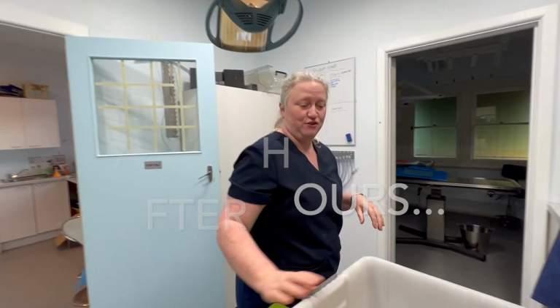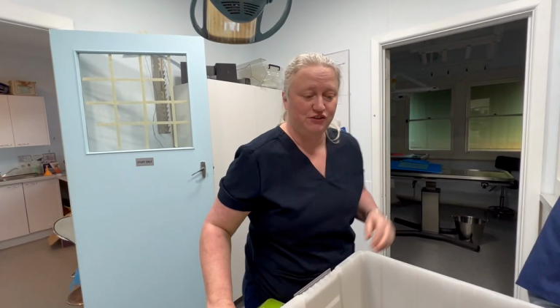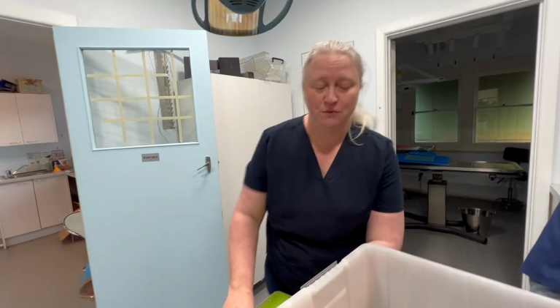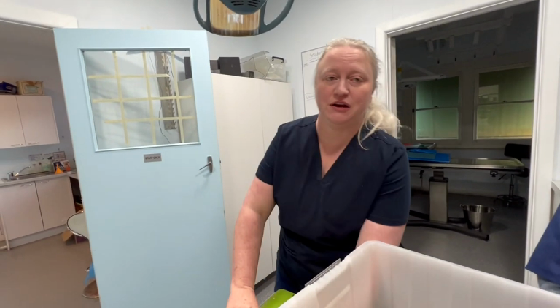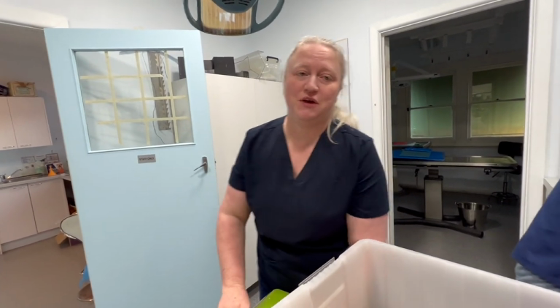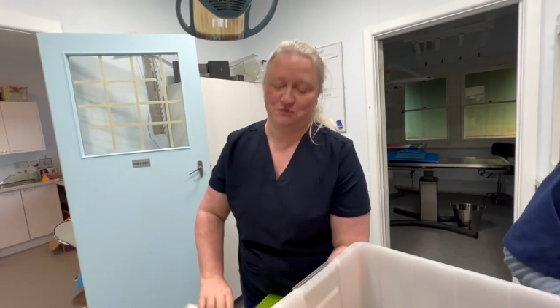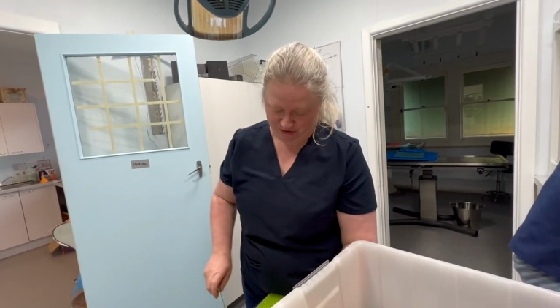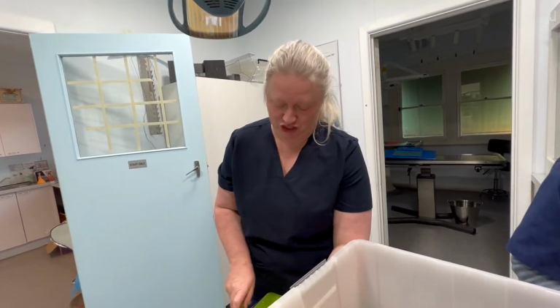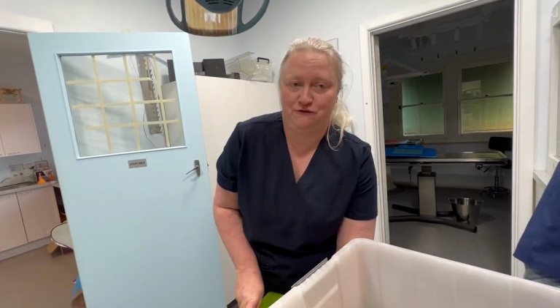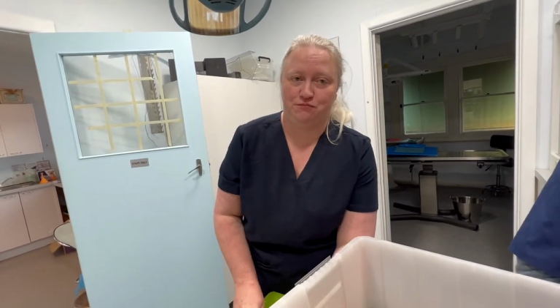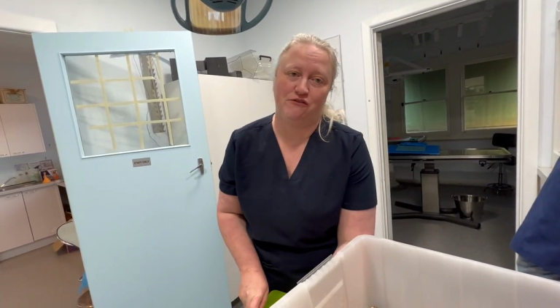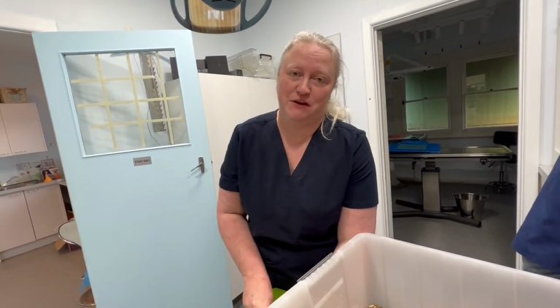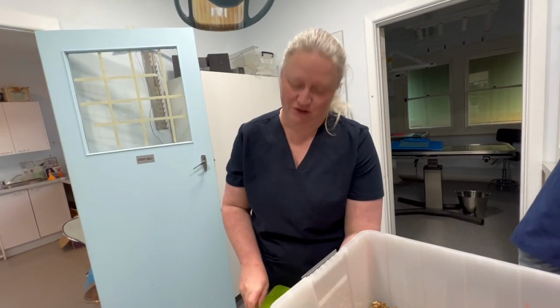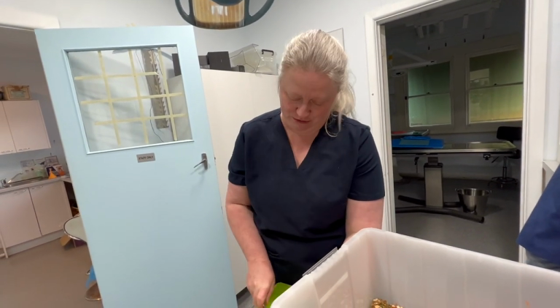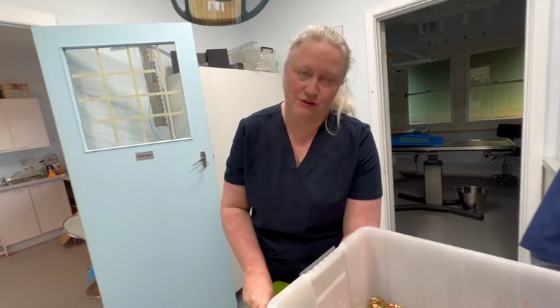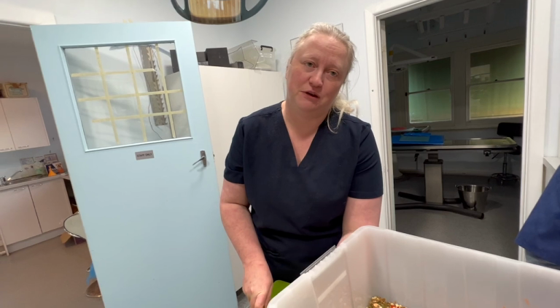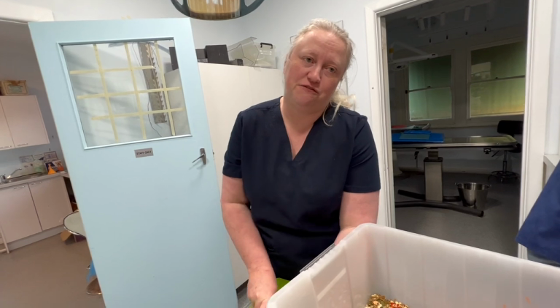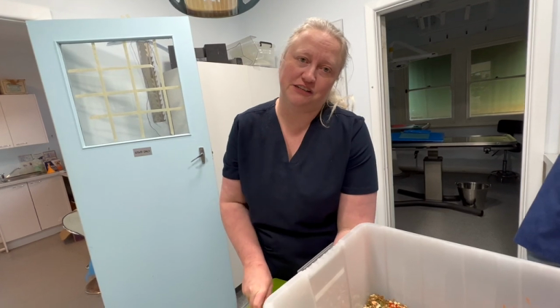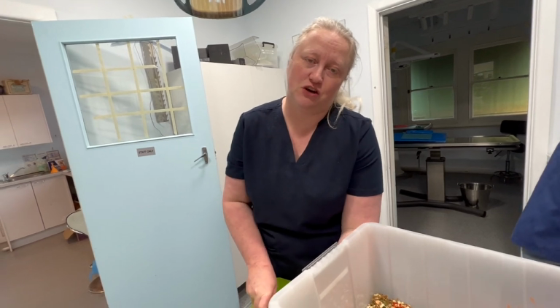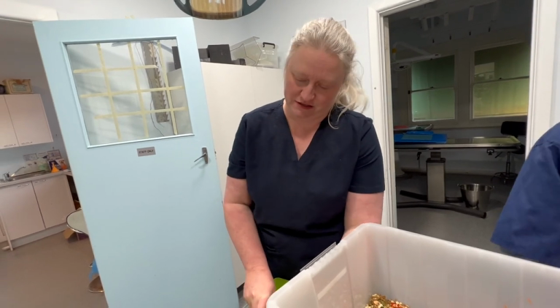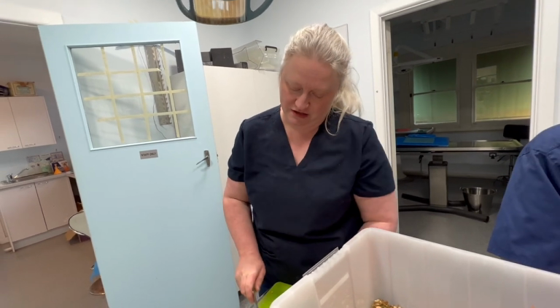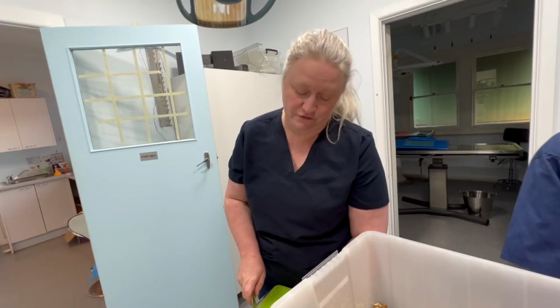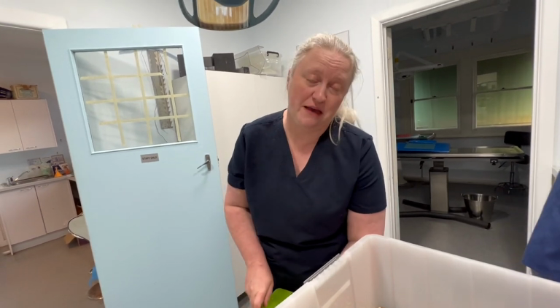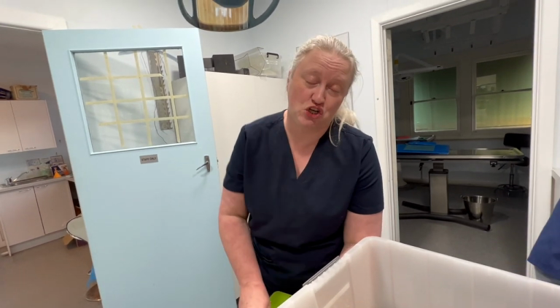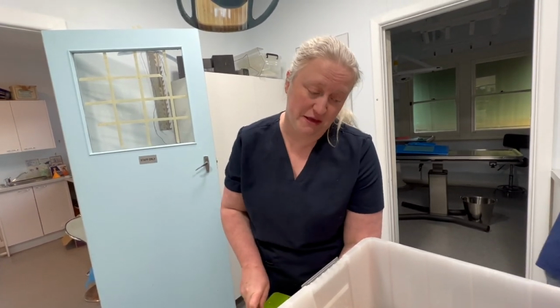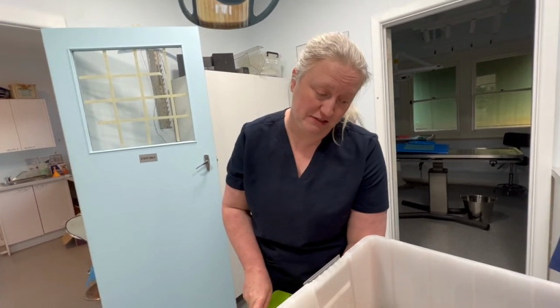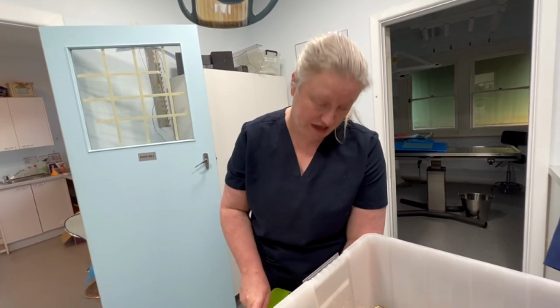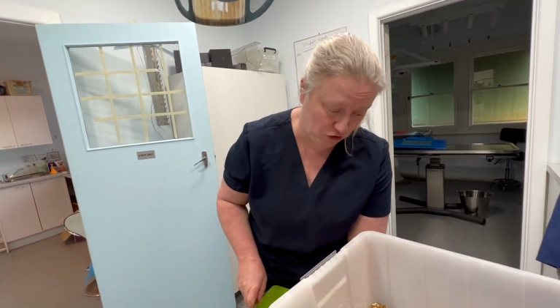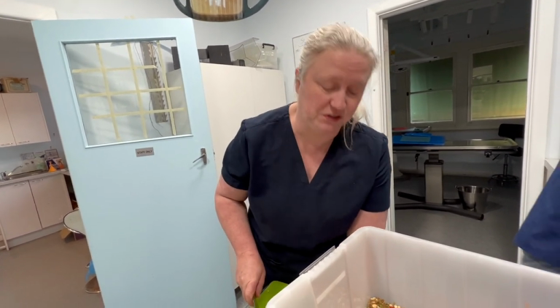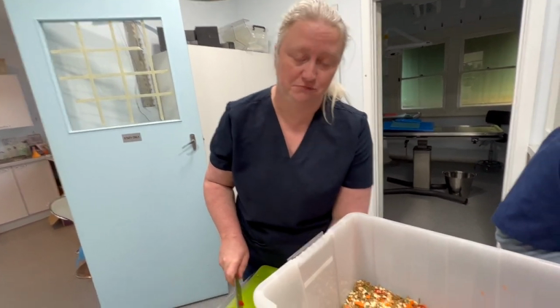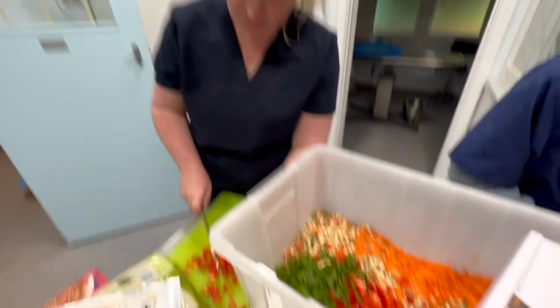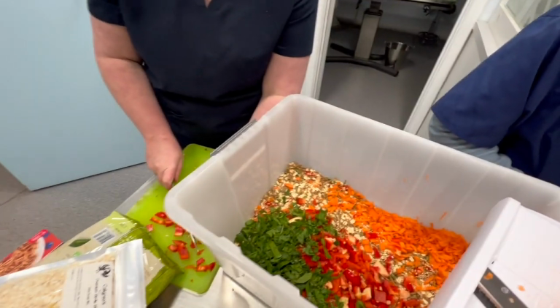So if you're wondering what we're doing, we're actually doing food prep for the birds in hospital. We actually freeze a chop mix — we've never made a chop mix before. You can have a look at what's in so far.